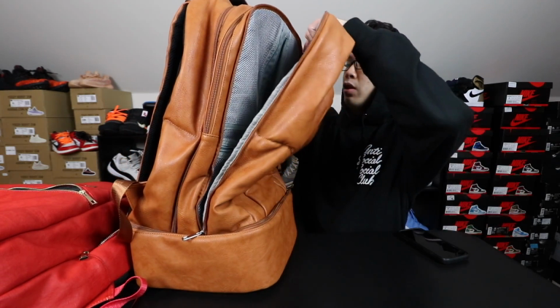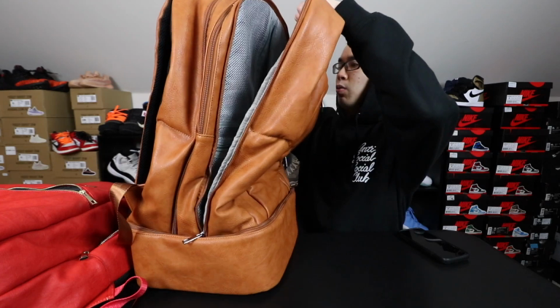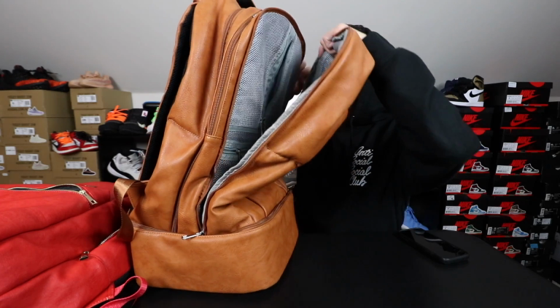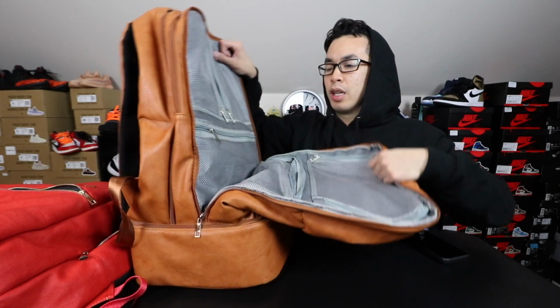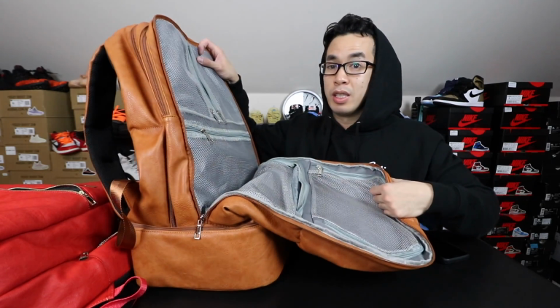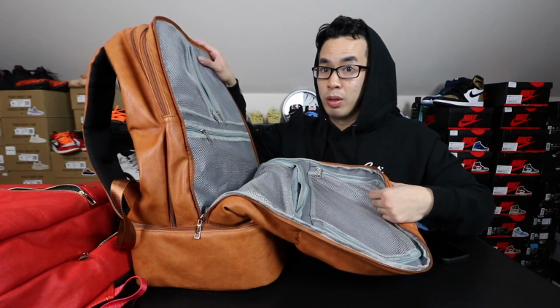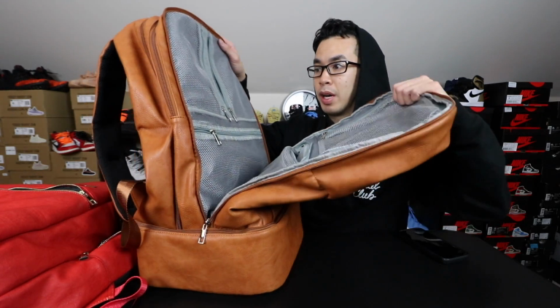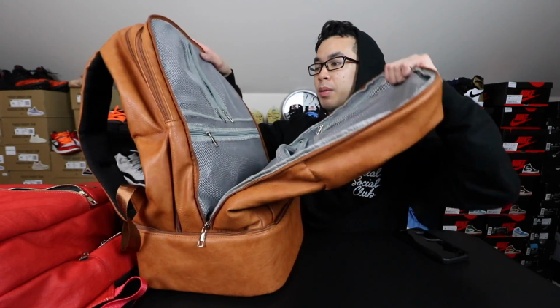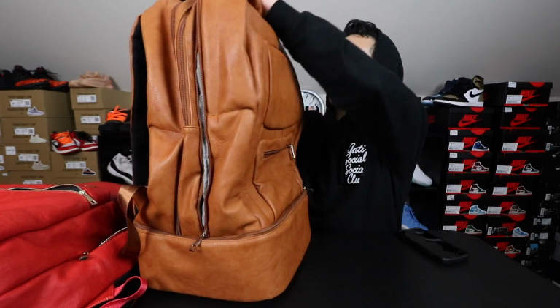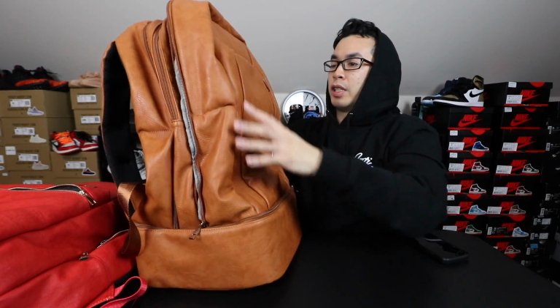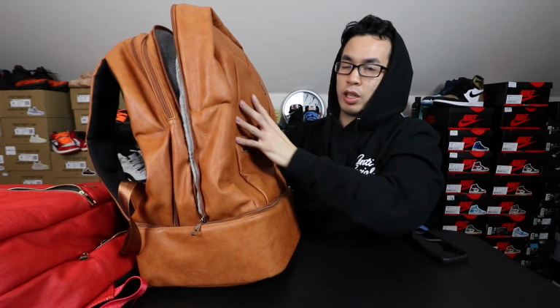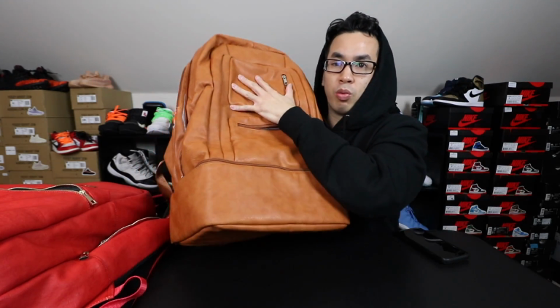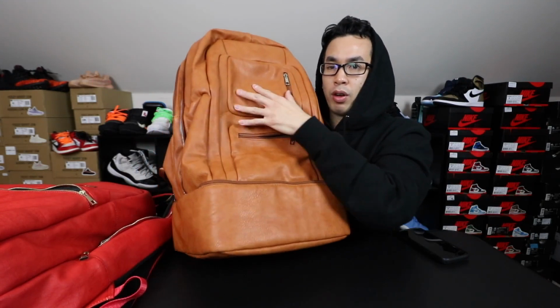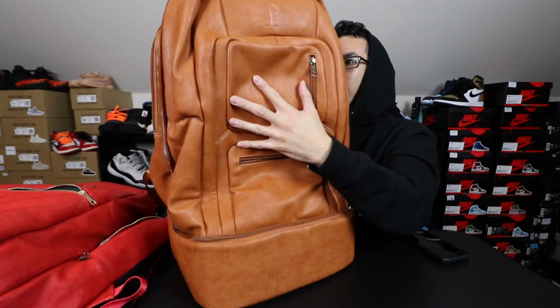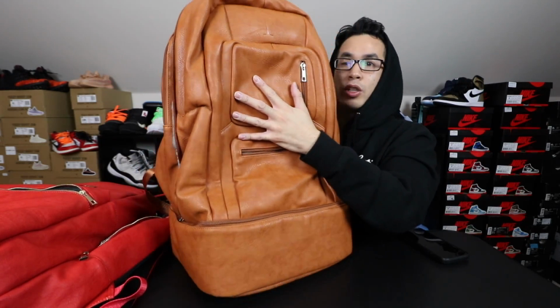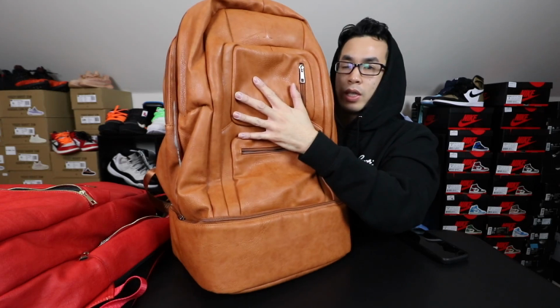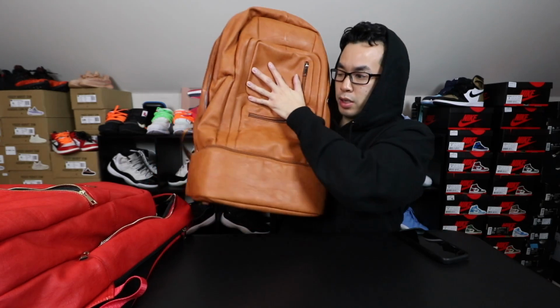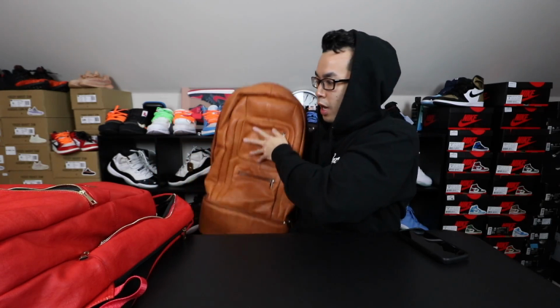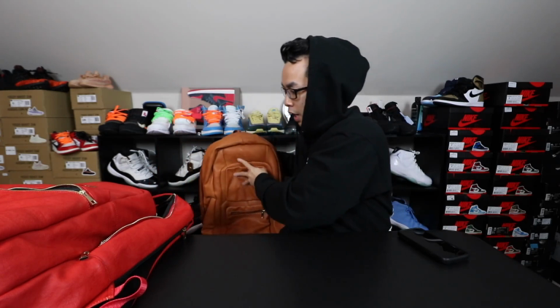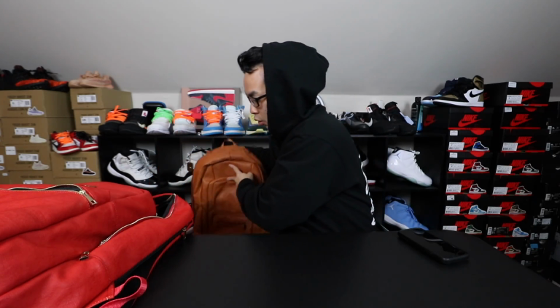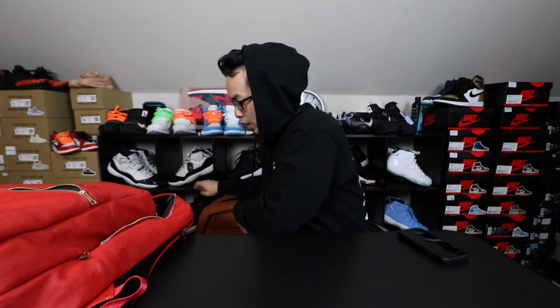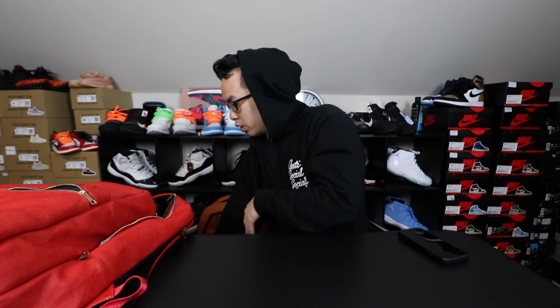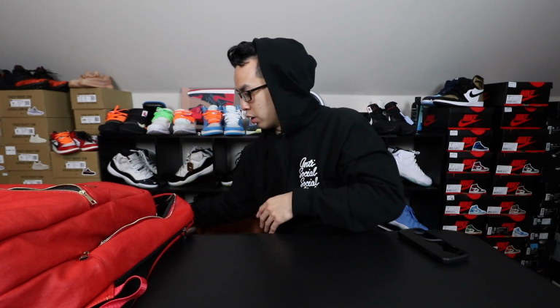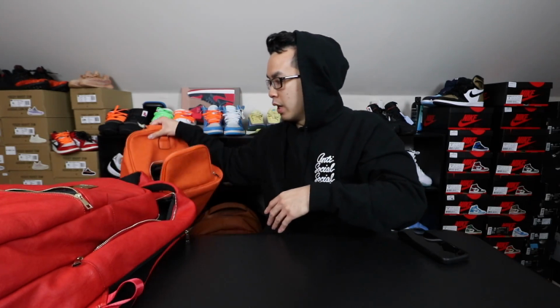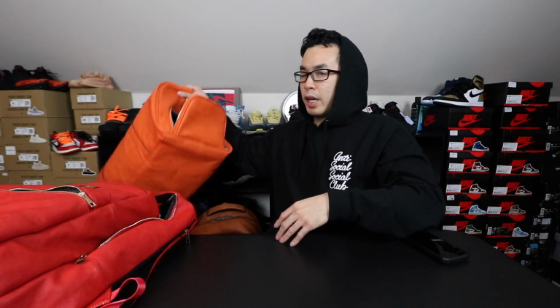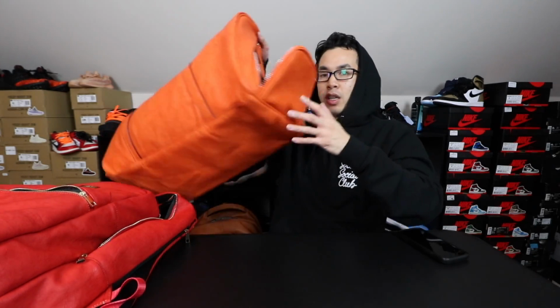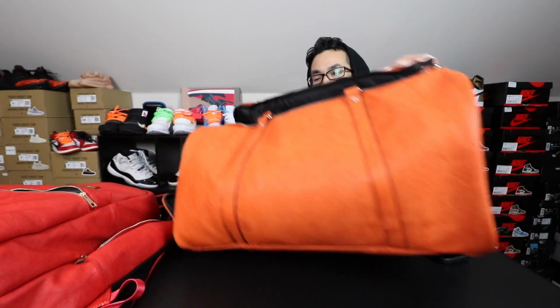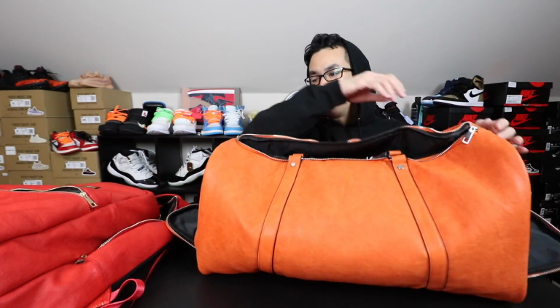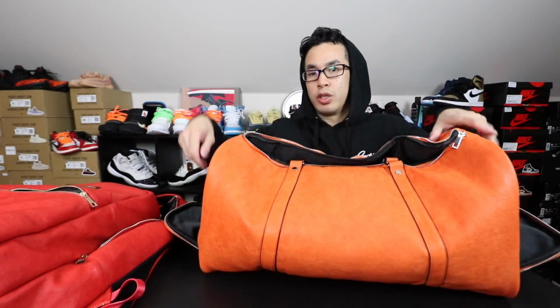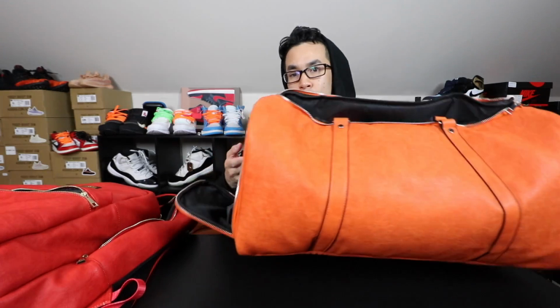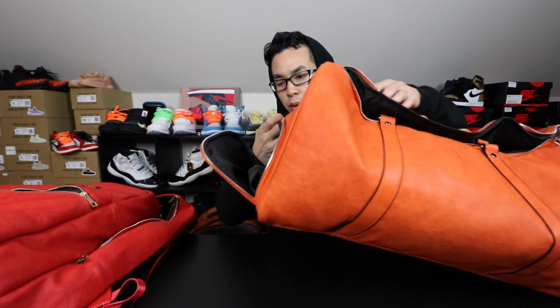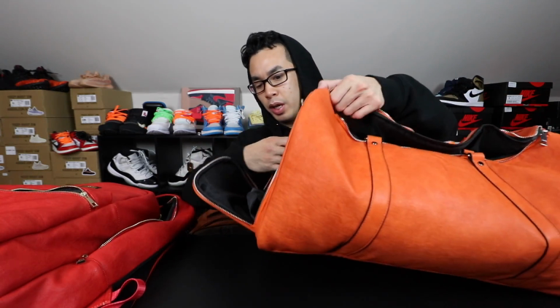If you guys want this thing, it's a really big bag — it's one for big travel sizes. And the new one, which is really dope, is the duffel bag. You can put your shoes in a compartment here.